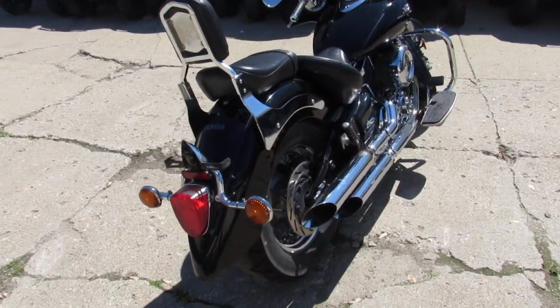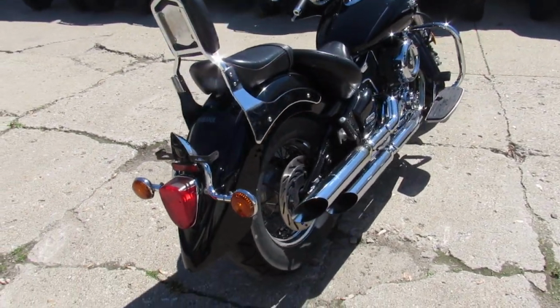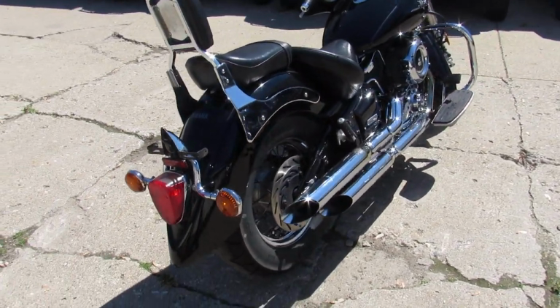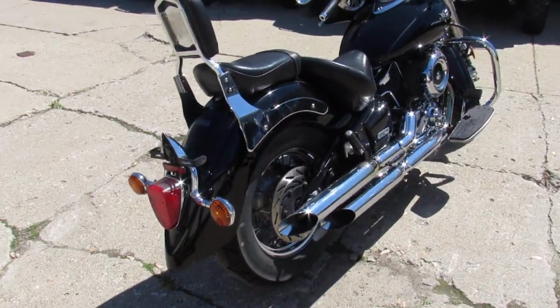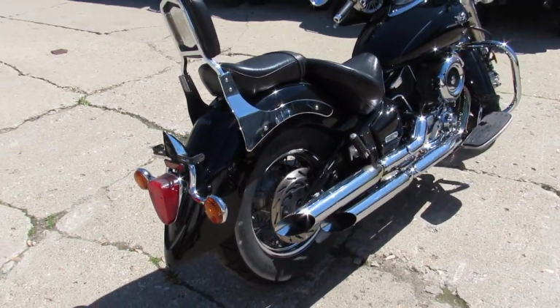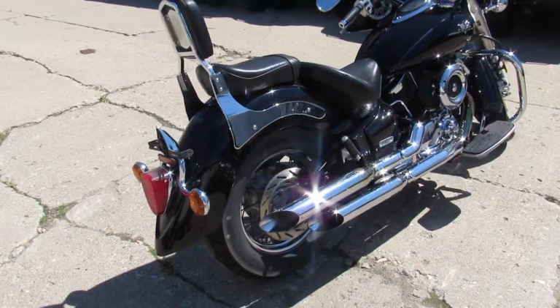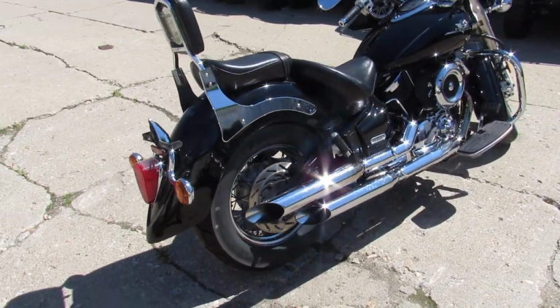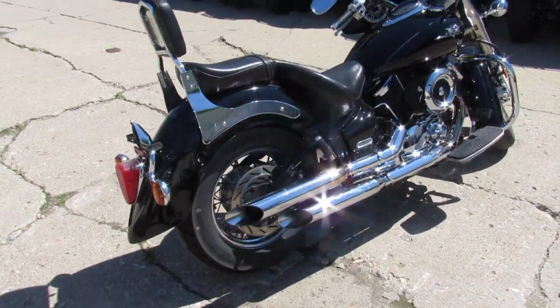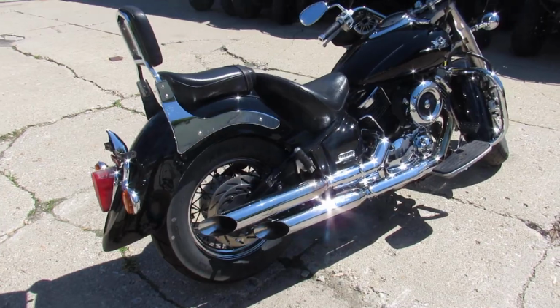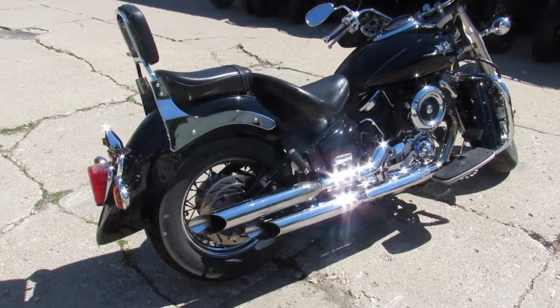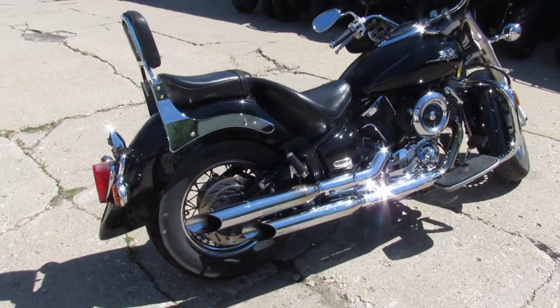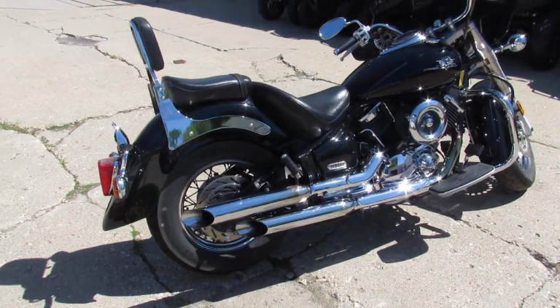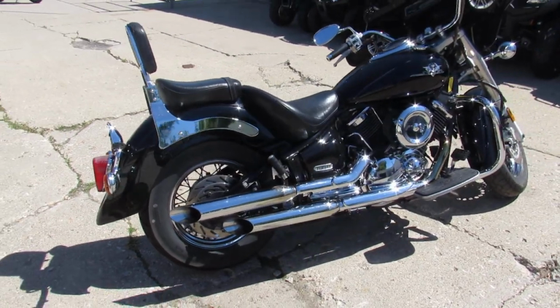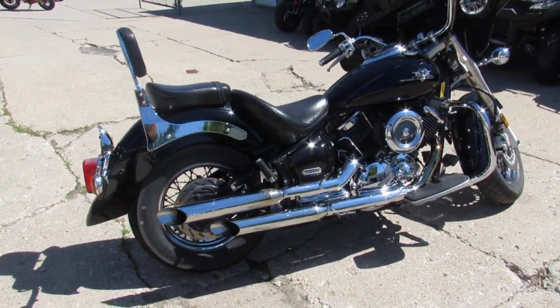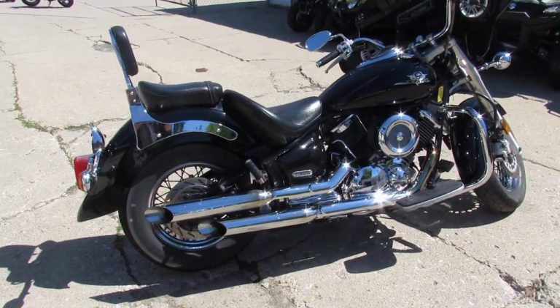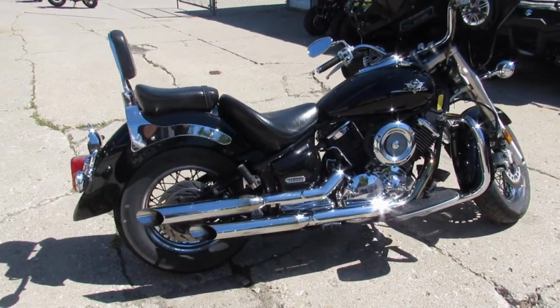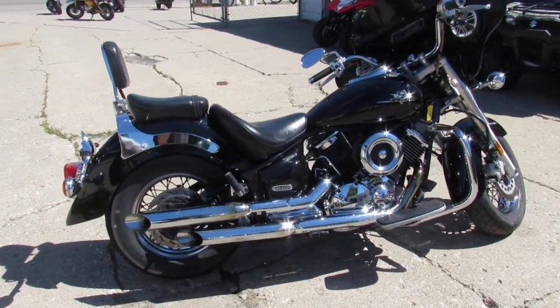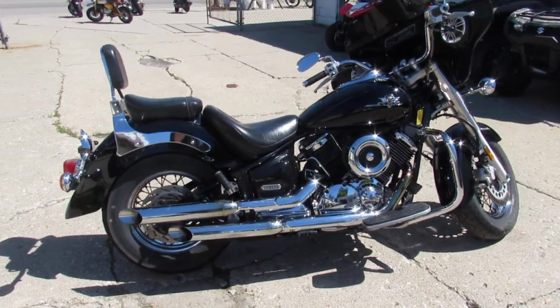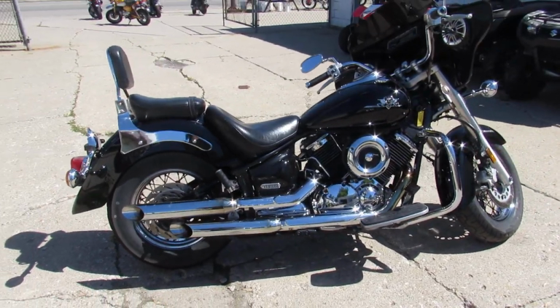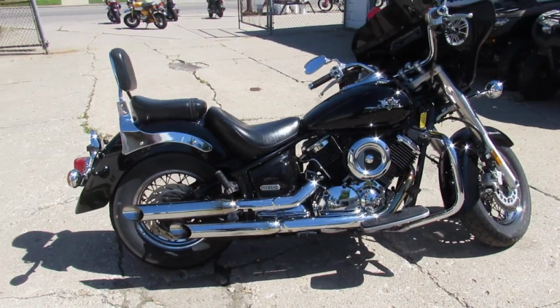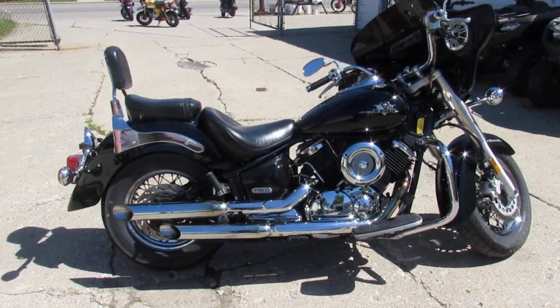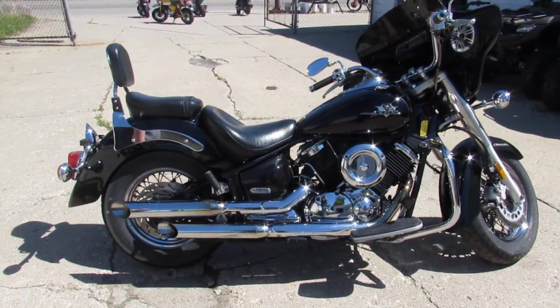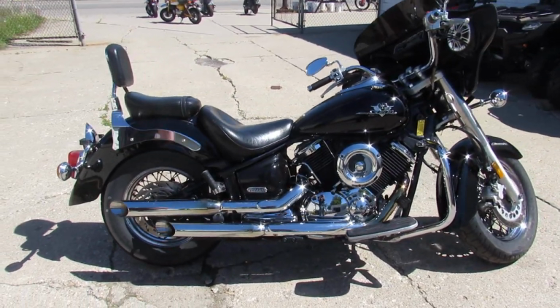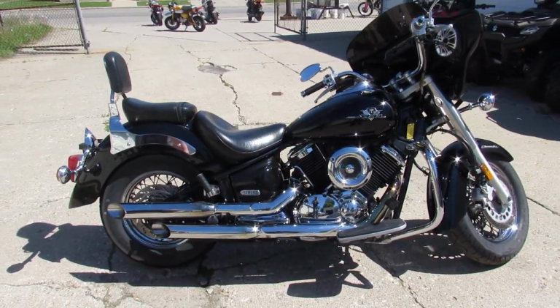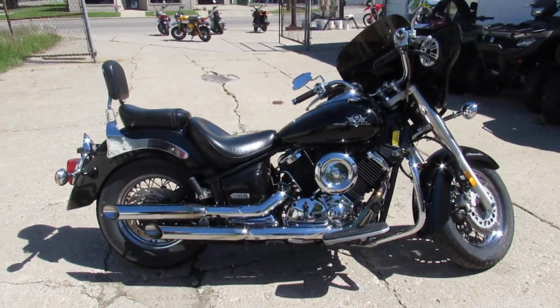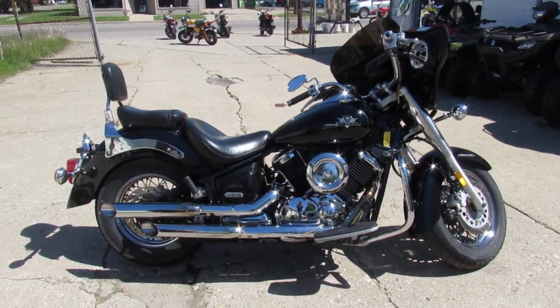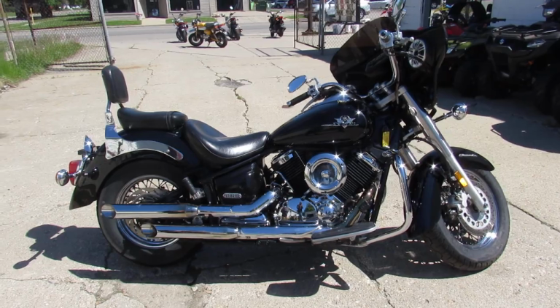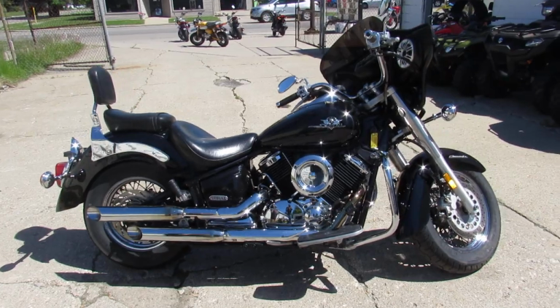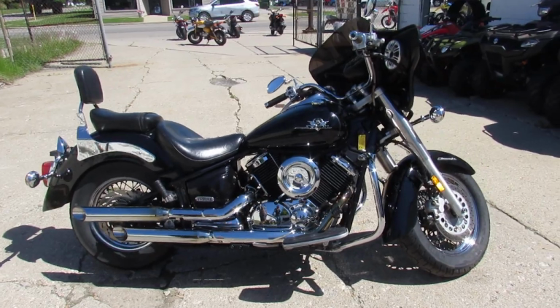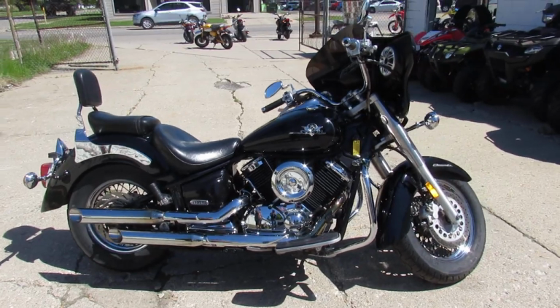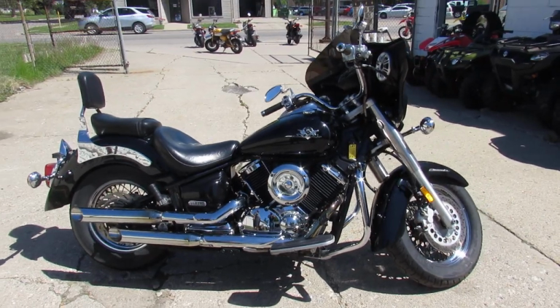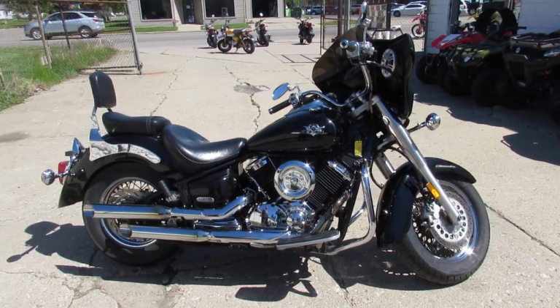02 V-Star 1100, only $2,999. Give us a call — we got over 600 new bikes in stock. 810-648-9500.